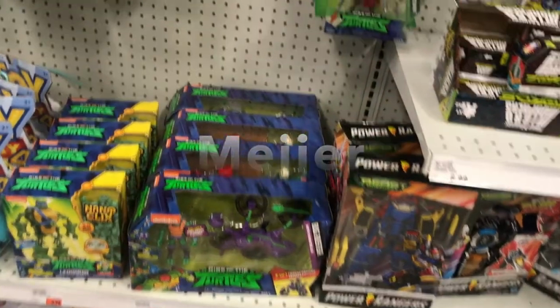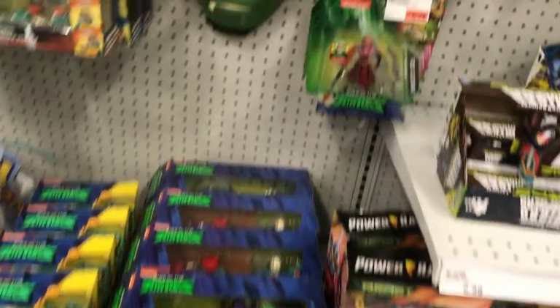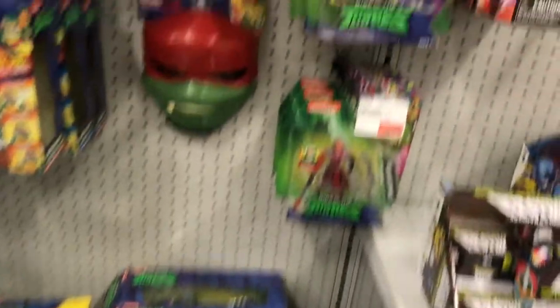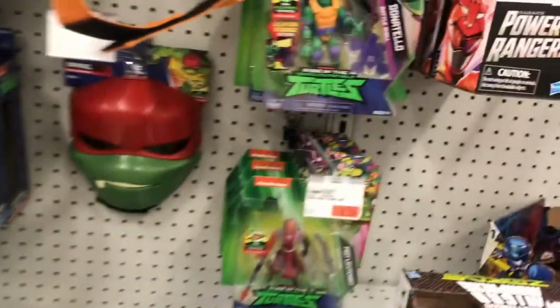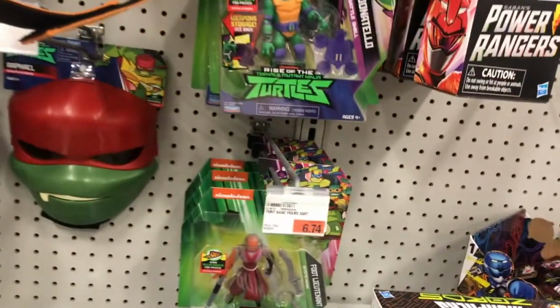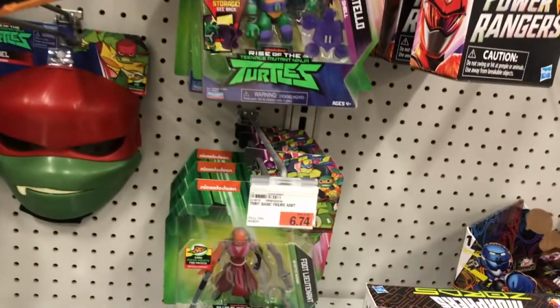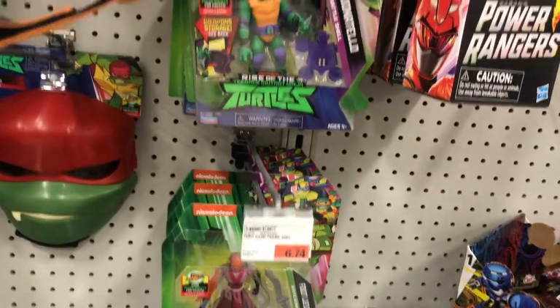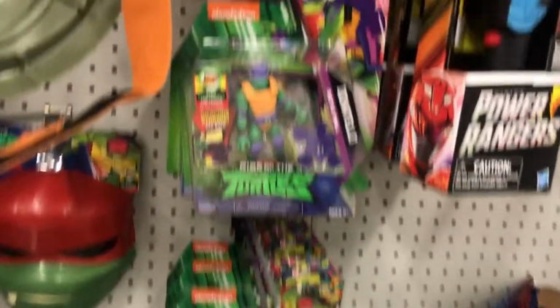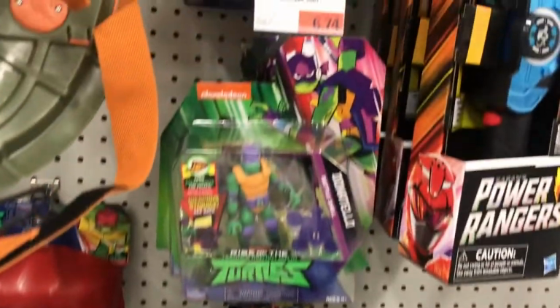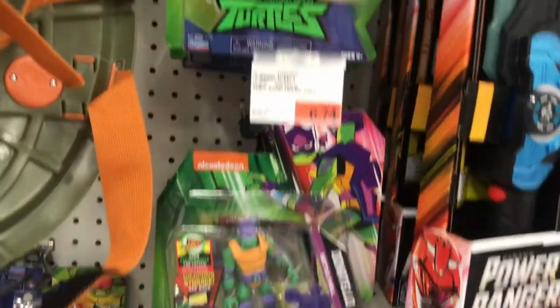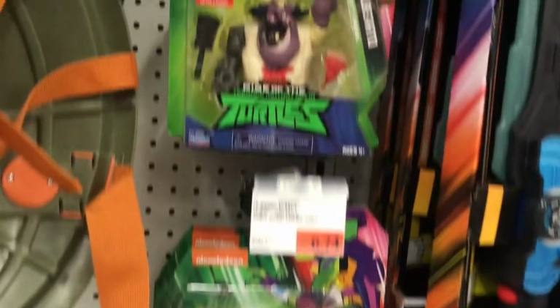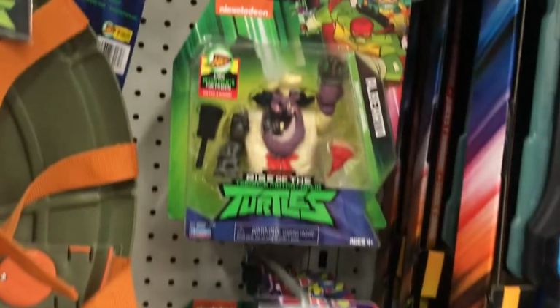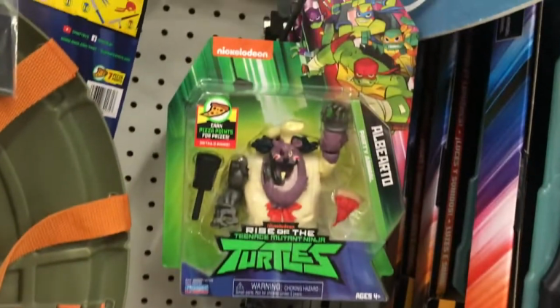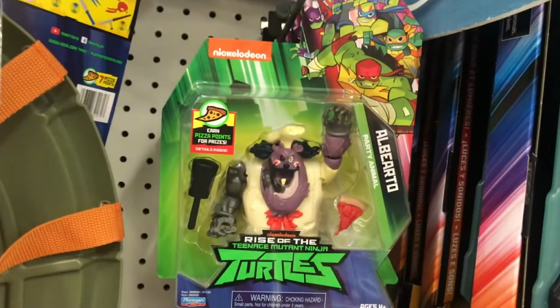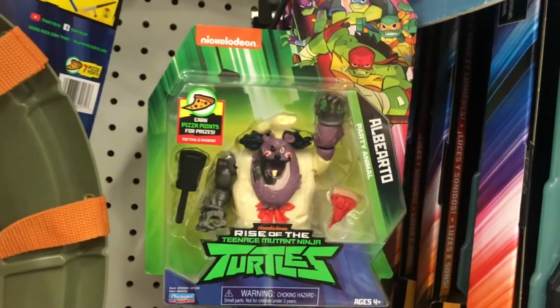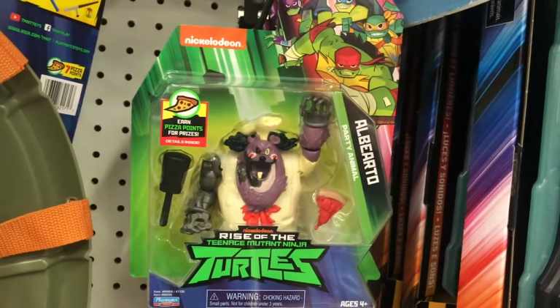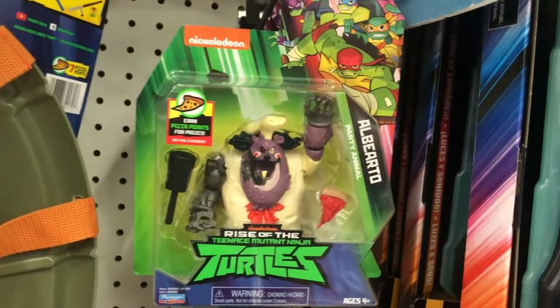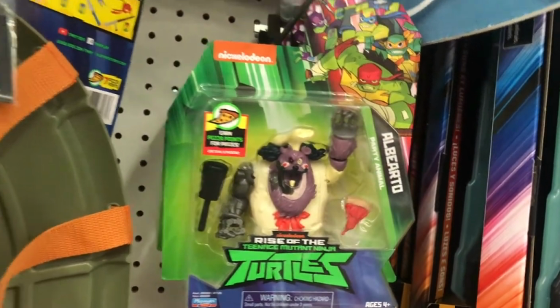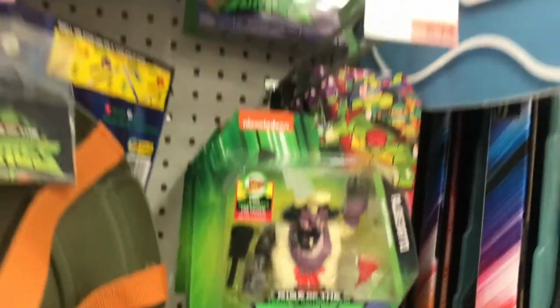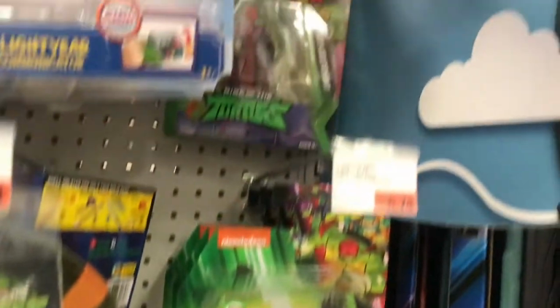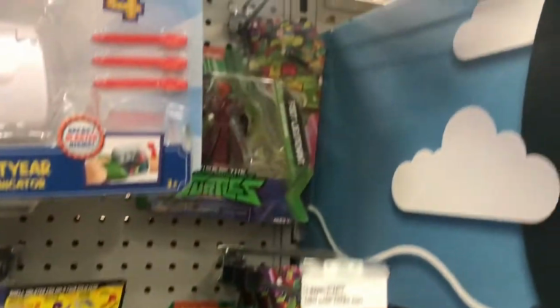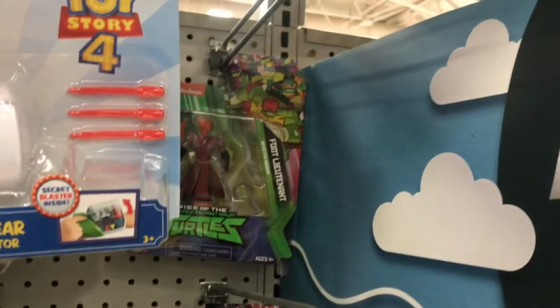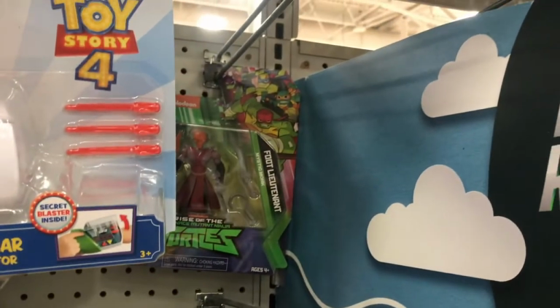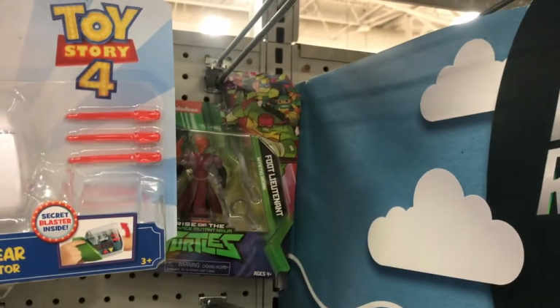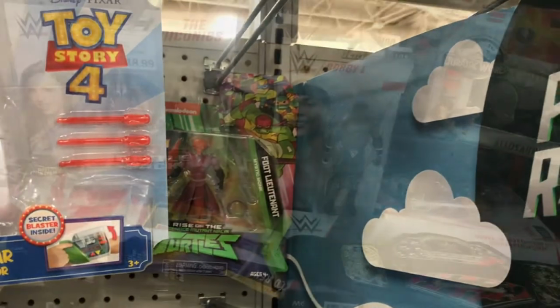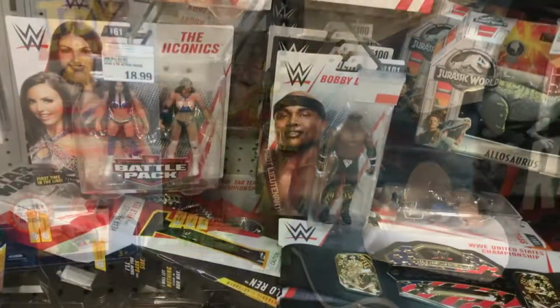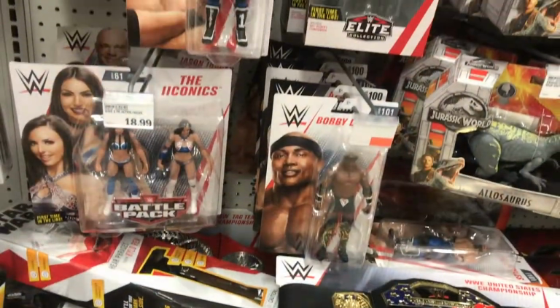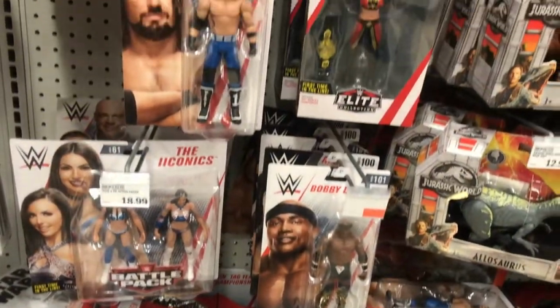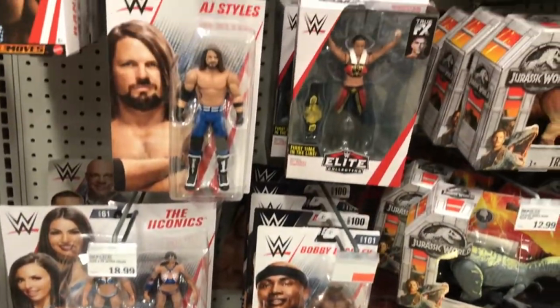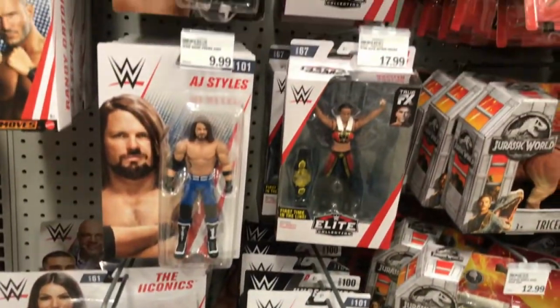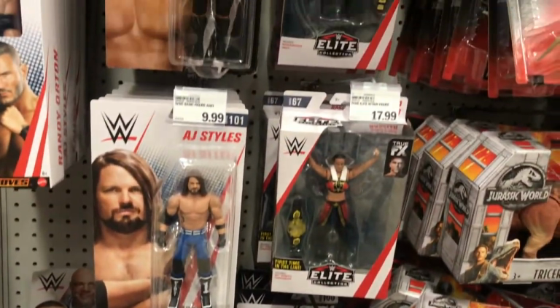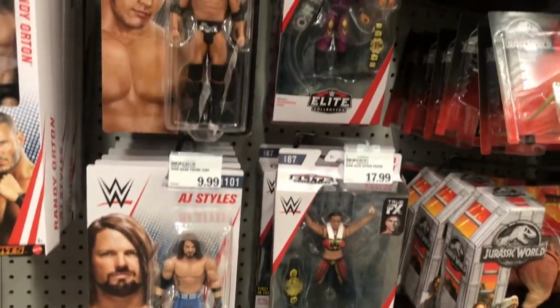Next up, went to Meijer. They had both Alberto and the Foot Lieutenant from the new Teenage Mutant Ninja Turtles line — both figures that I have found very hard to find out in the wild. I don't collect the line, just don't dig the style, but I thought it was worth sharing.